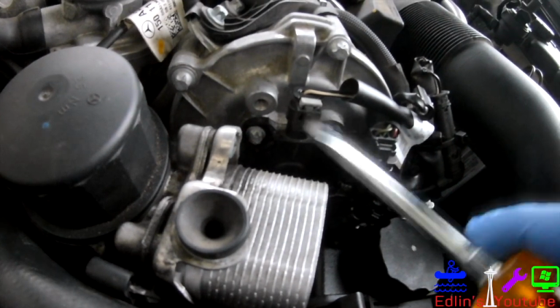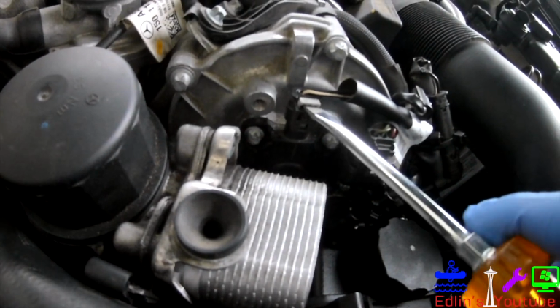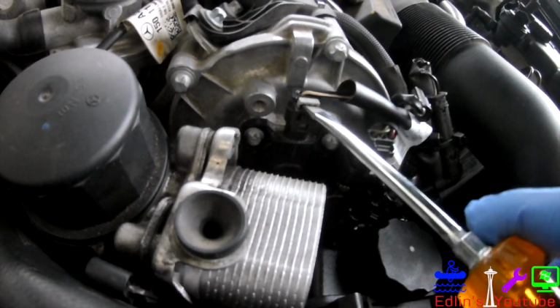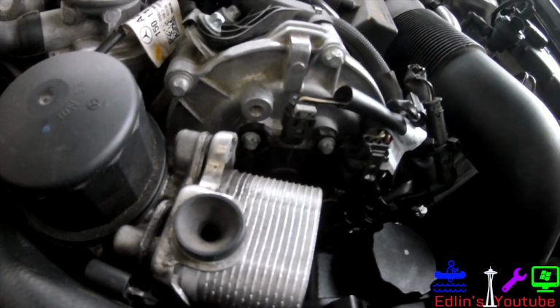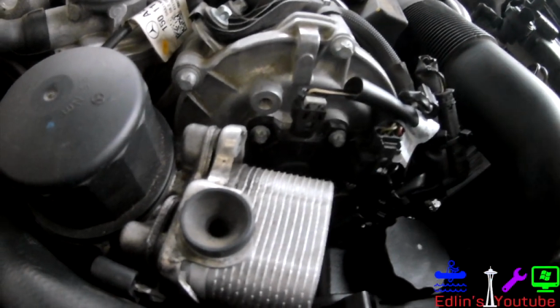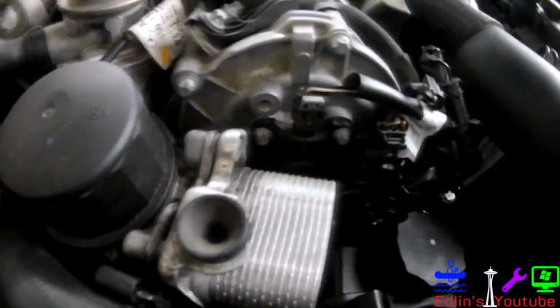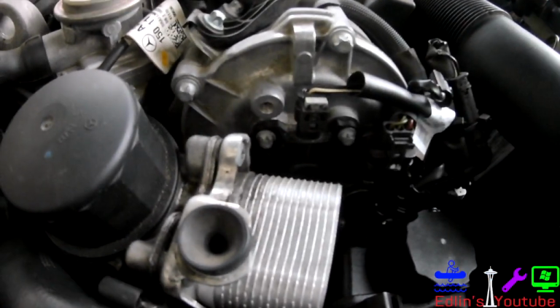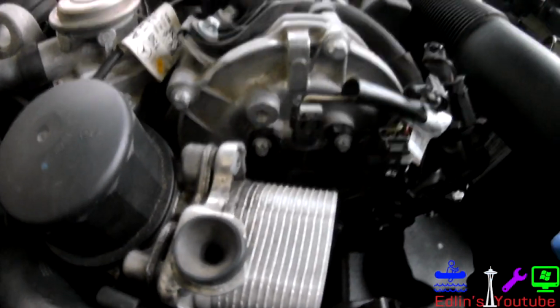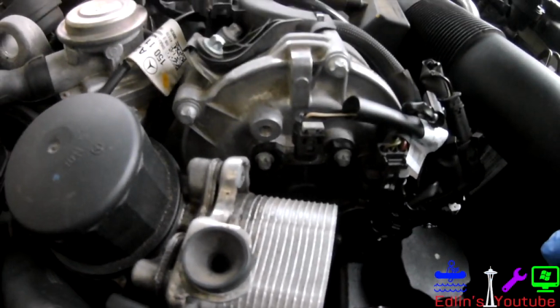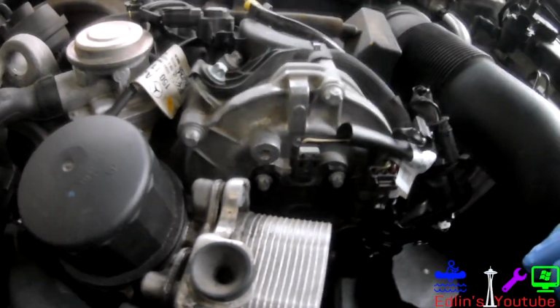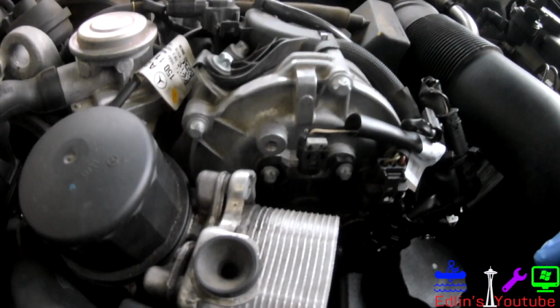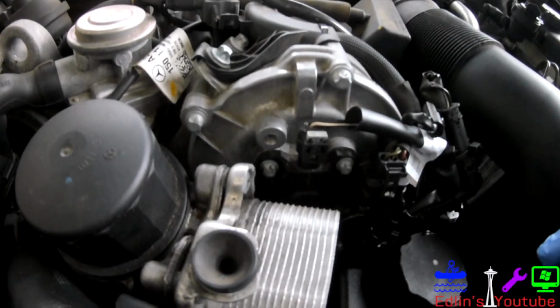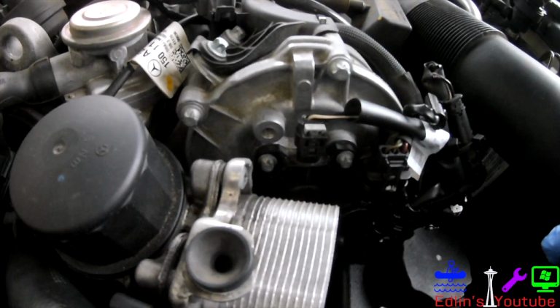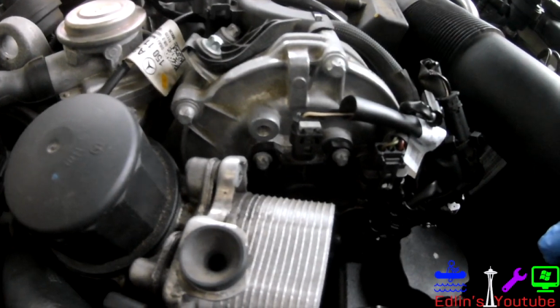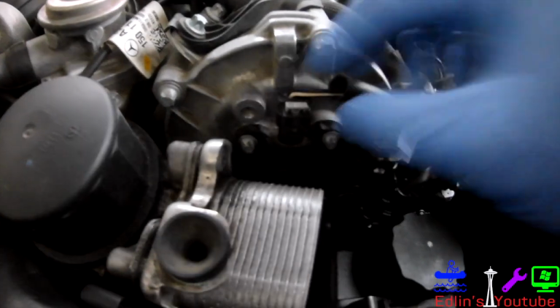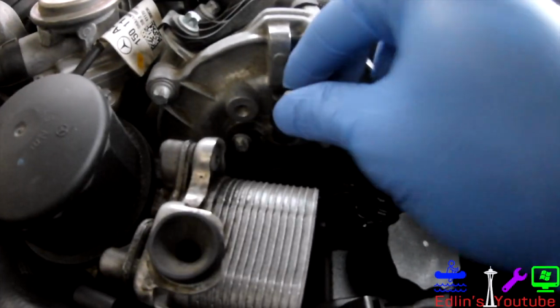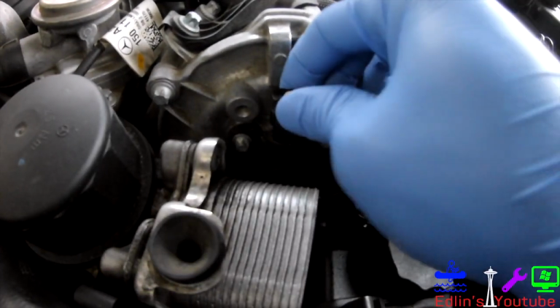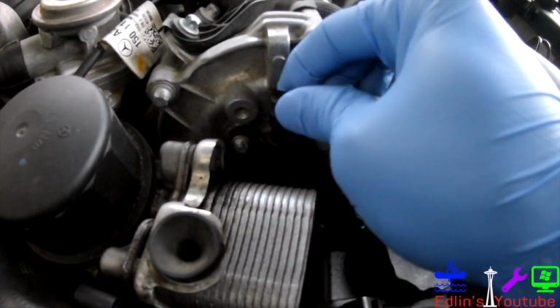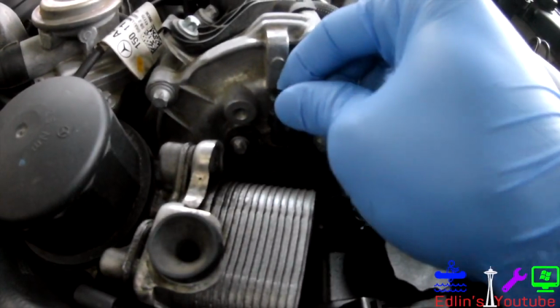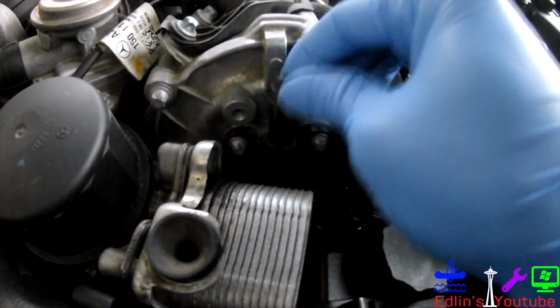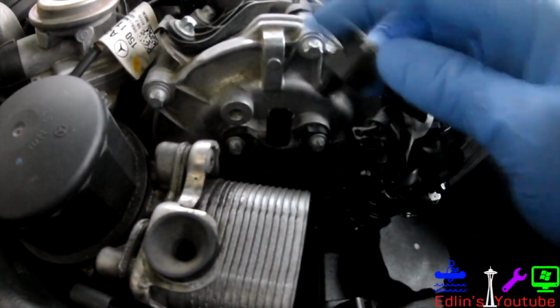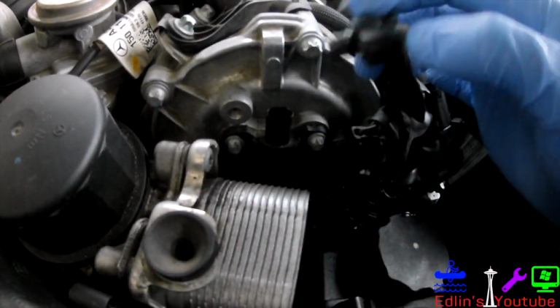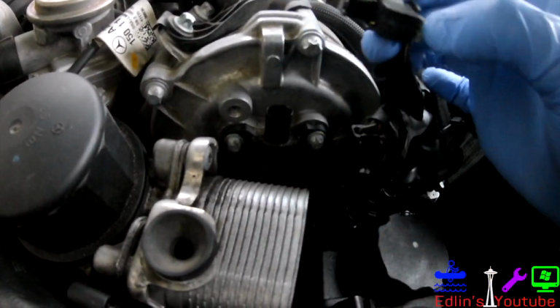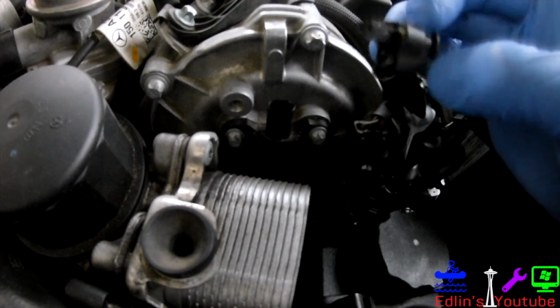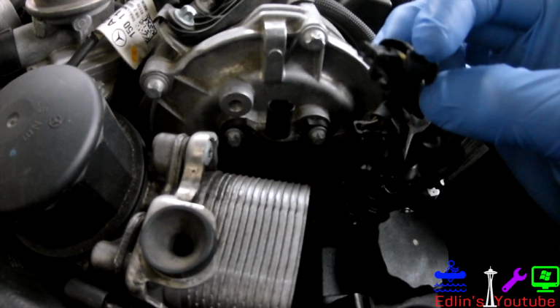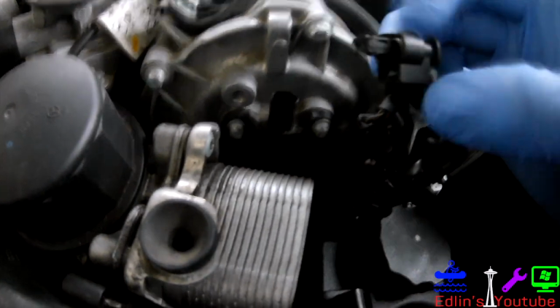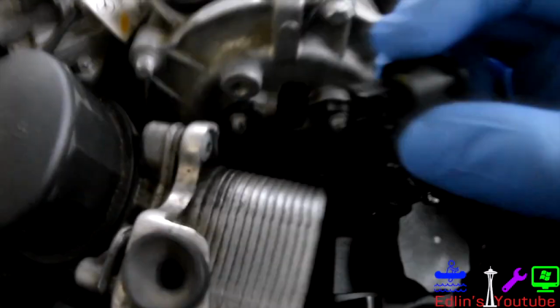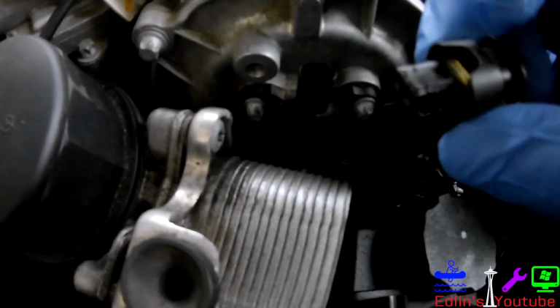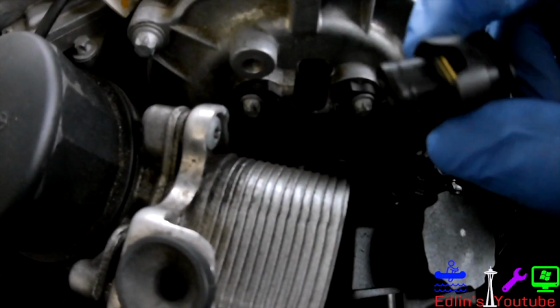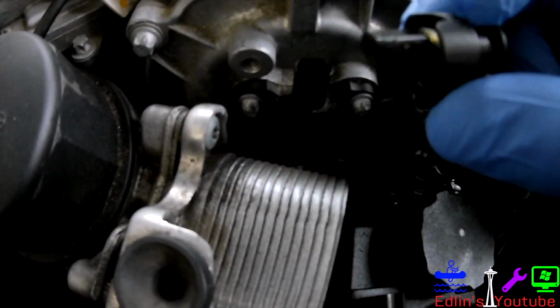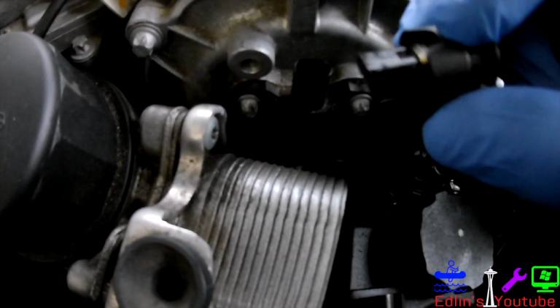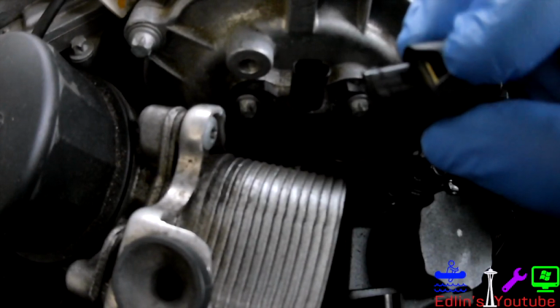This is how you remove them. With the flathead, kind of lift up the gray tab, then just squeeze and pull. This is the one that's giving me problems — a little oil has leaked into it, as you can see.